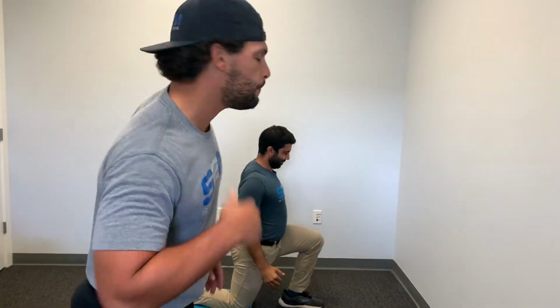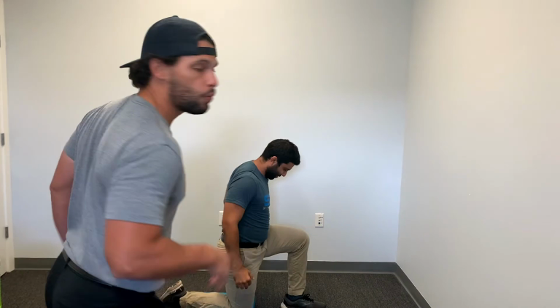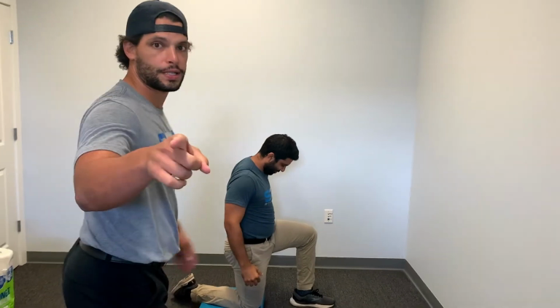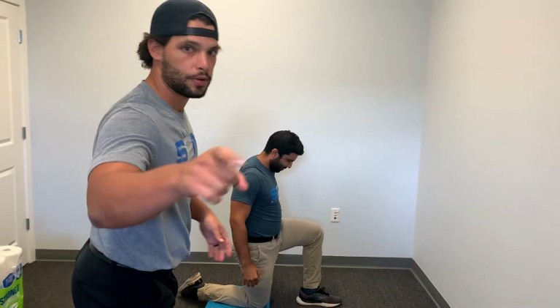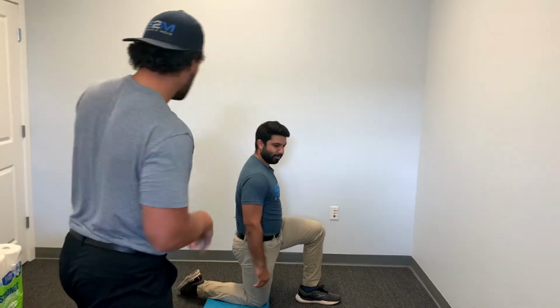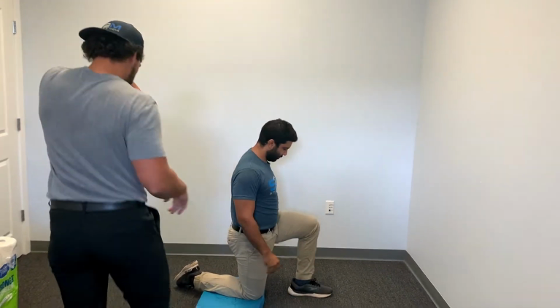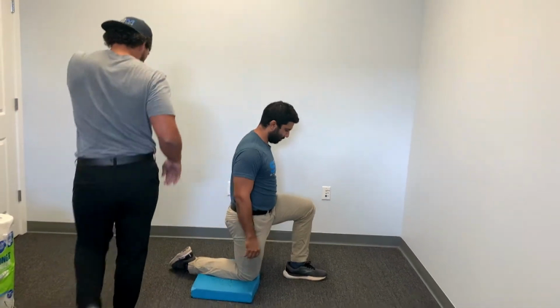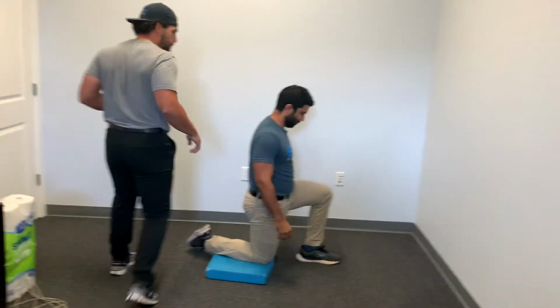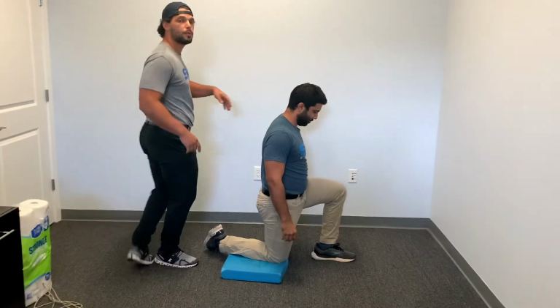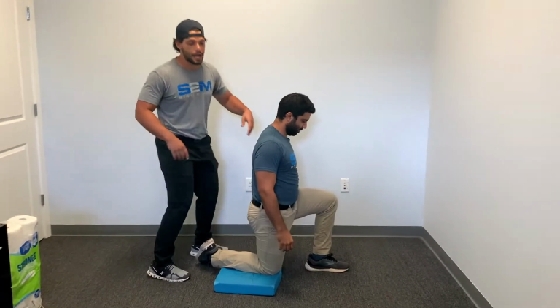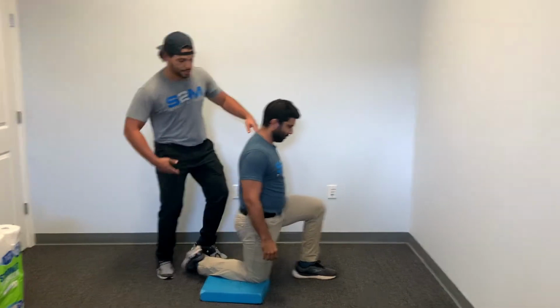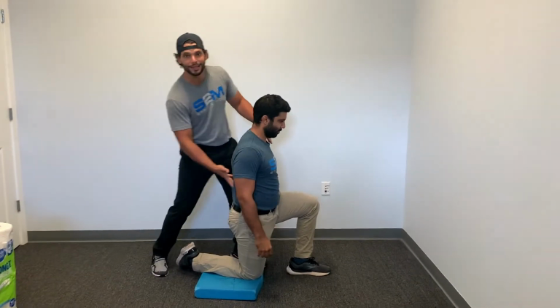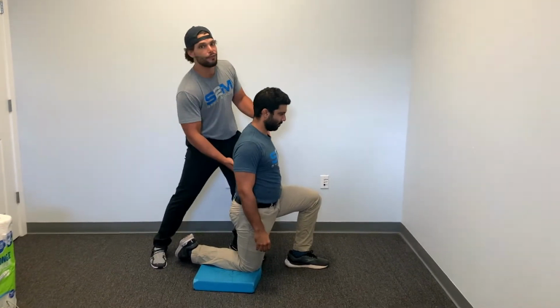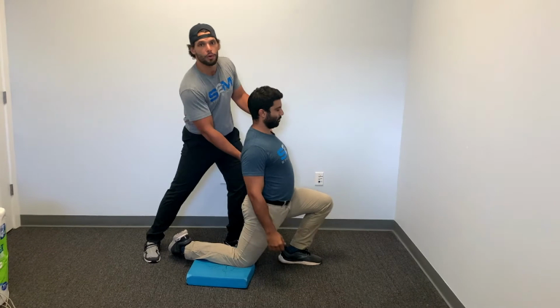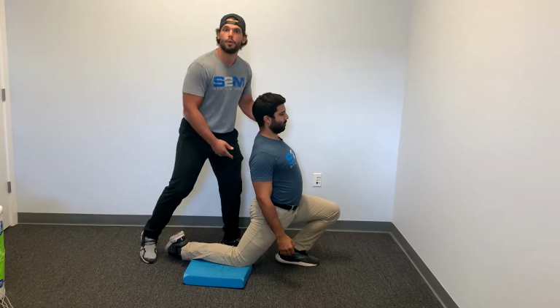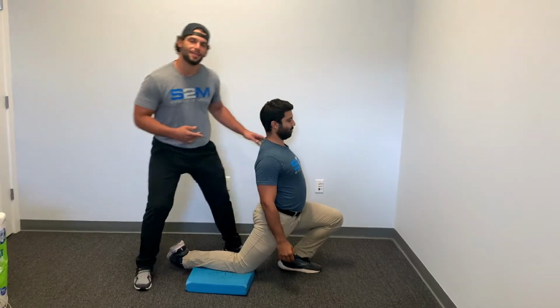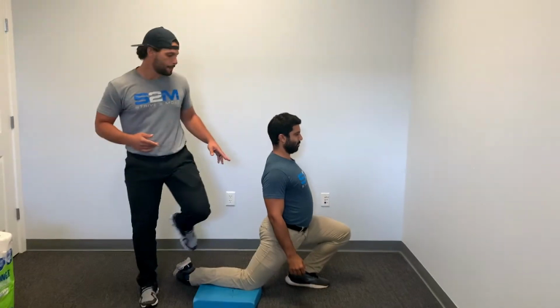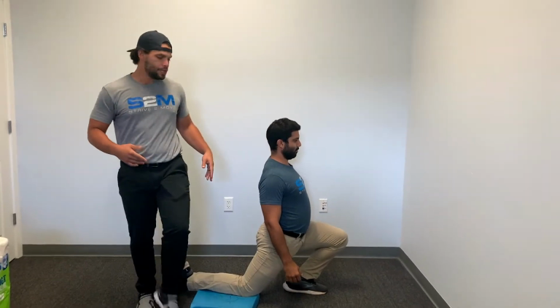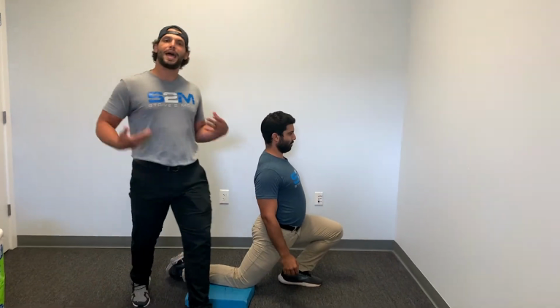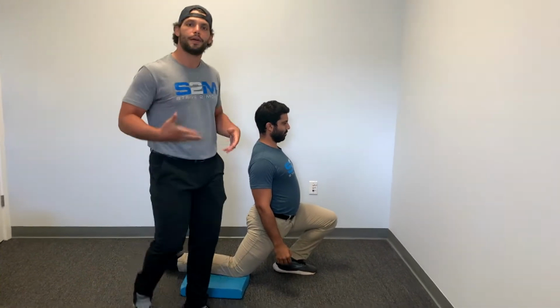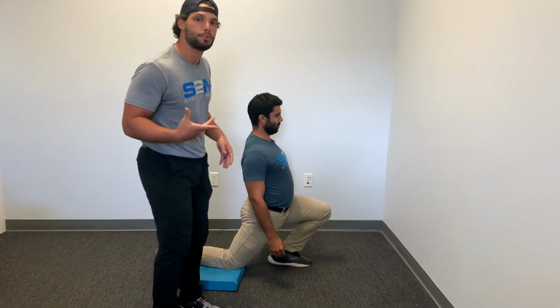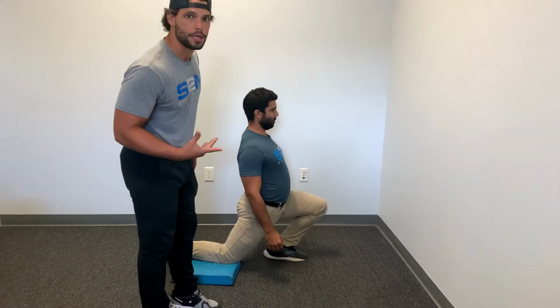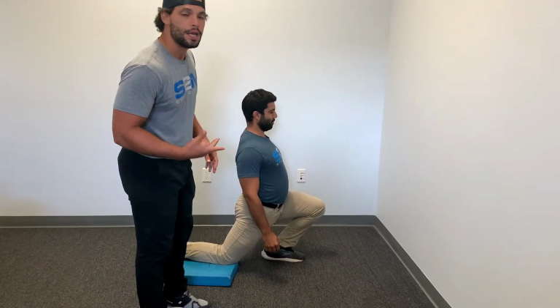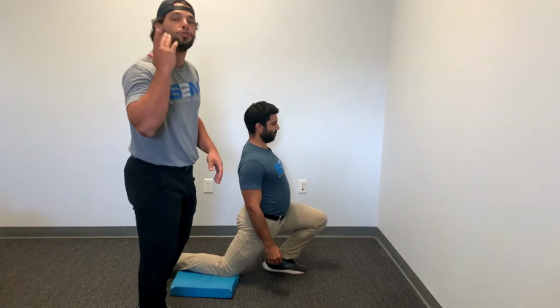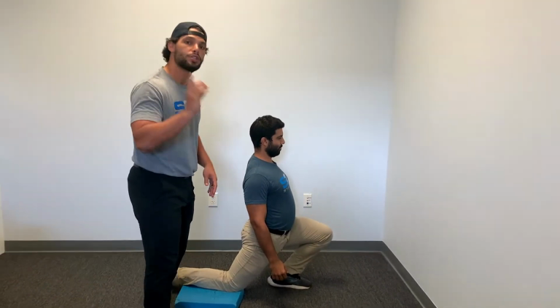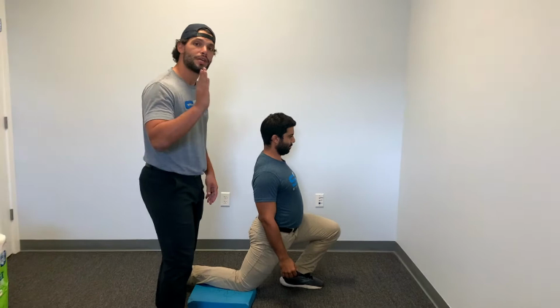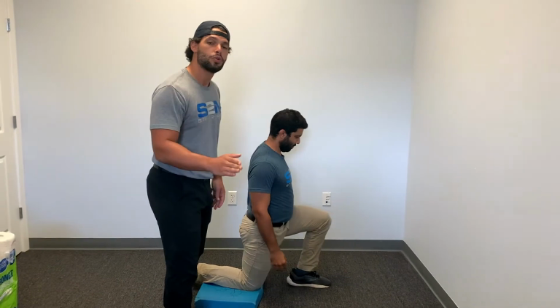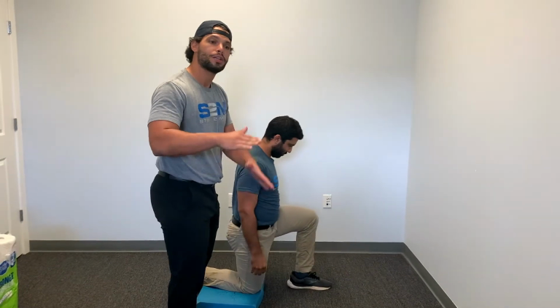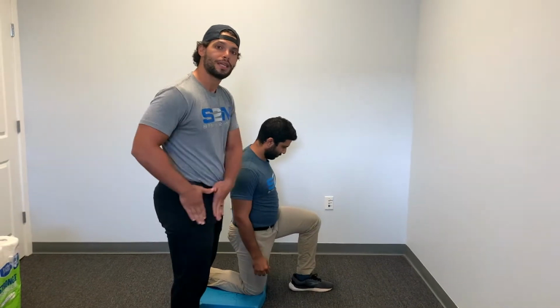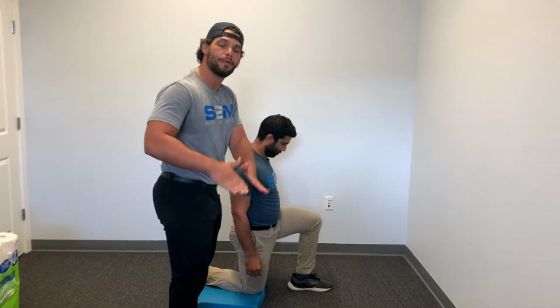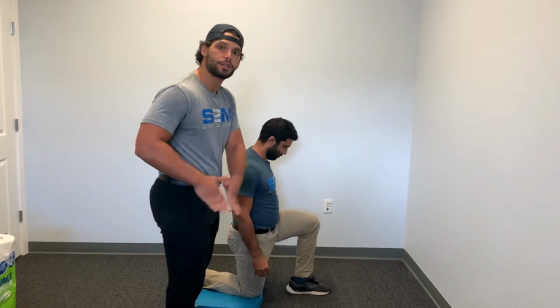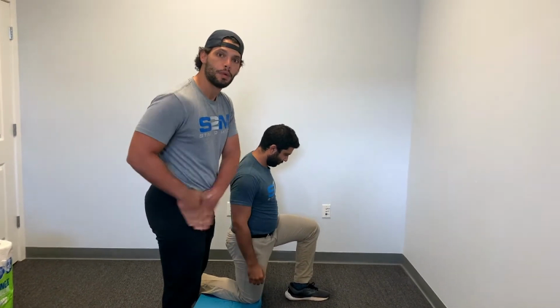We're going to fix it for you. The problem with what Ashton just did — leaning forward — what we say there is he's just hanging on the hip joint. You don't want to stretch the hip joint, you want to stretch the hip flexor muscle. So let's fix it.